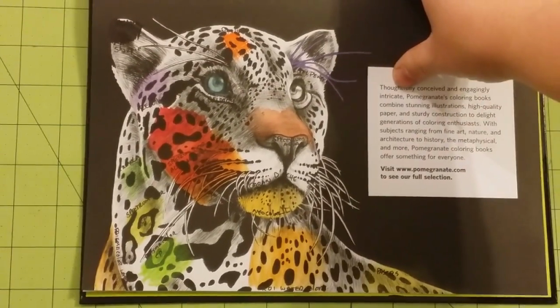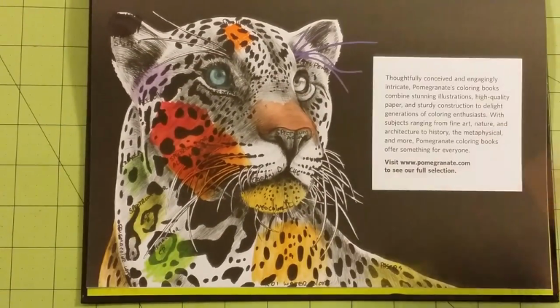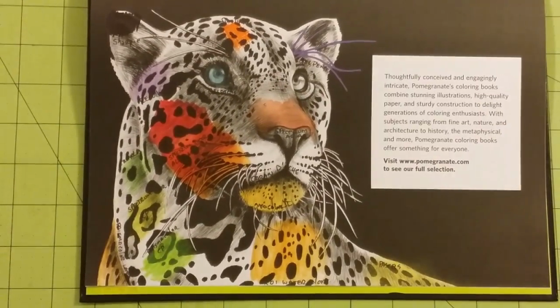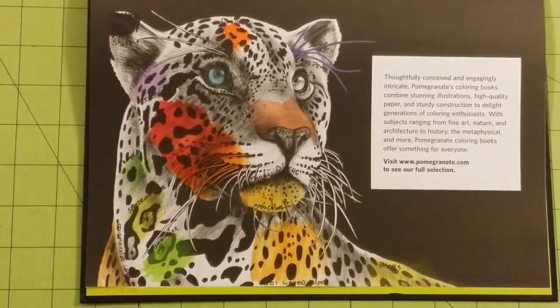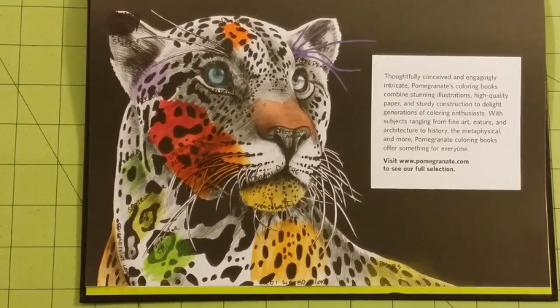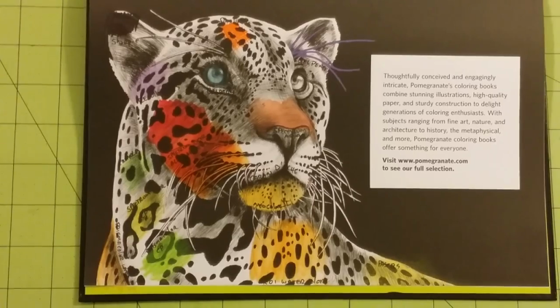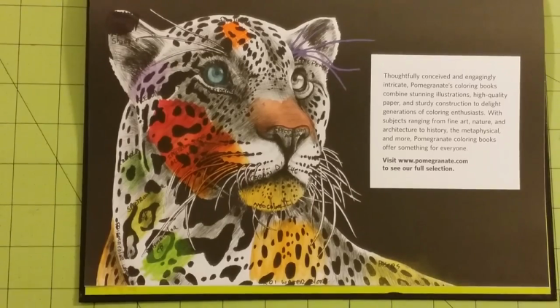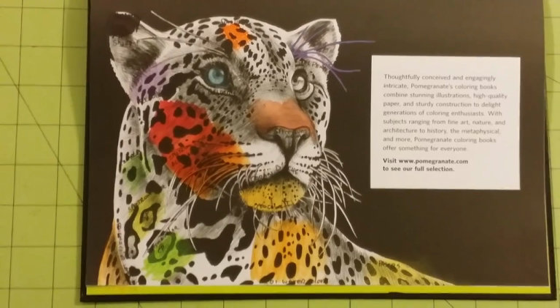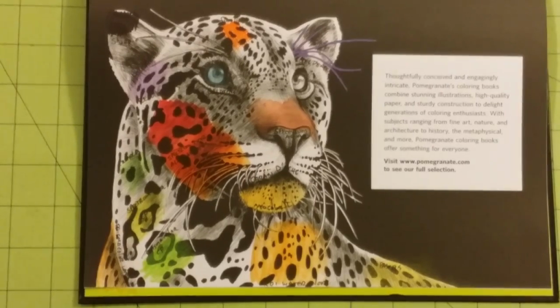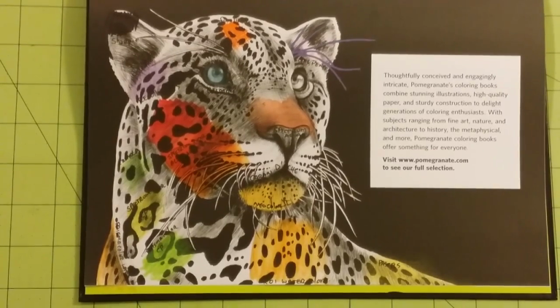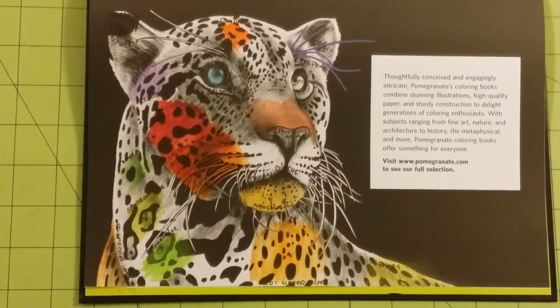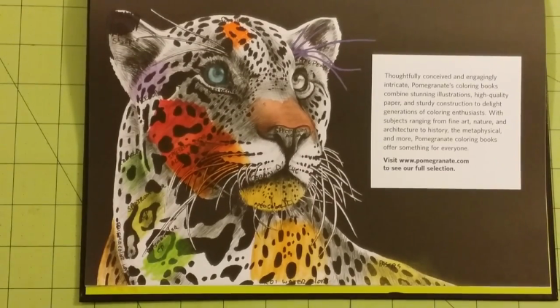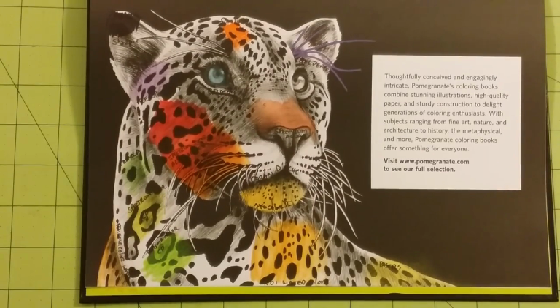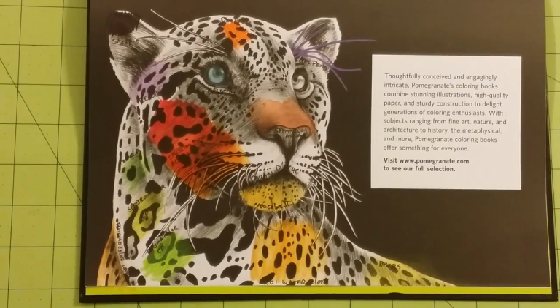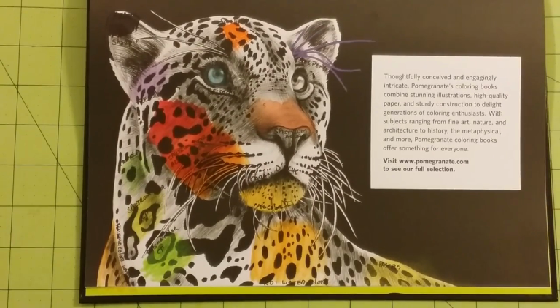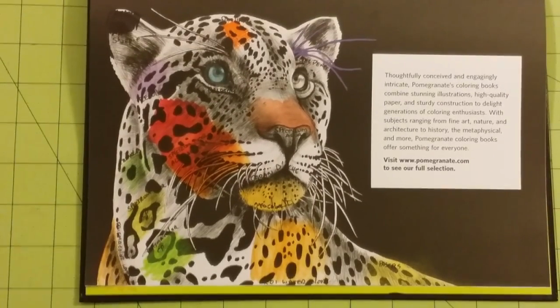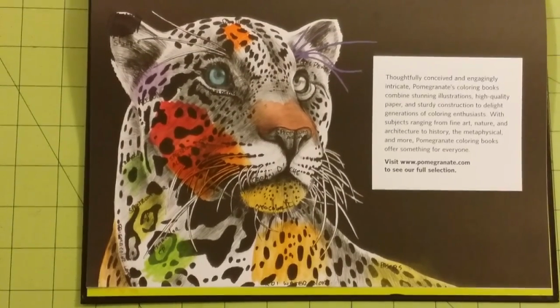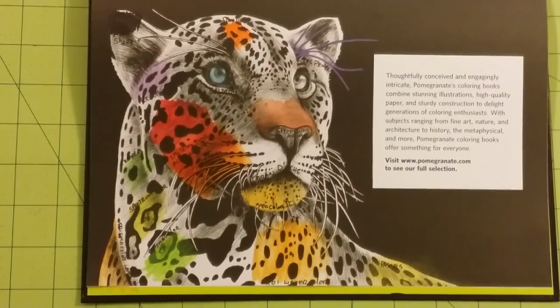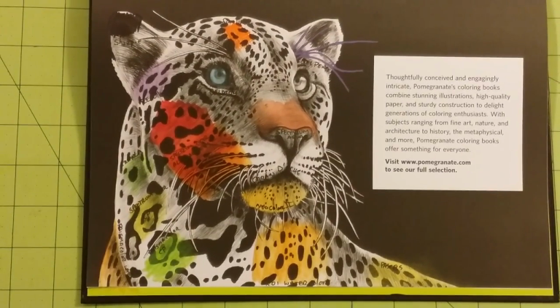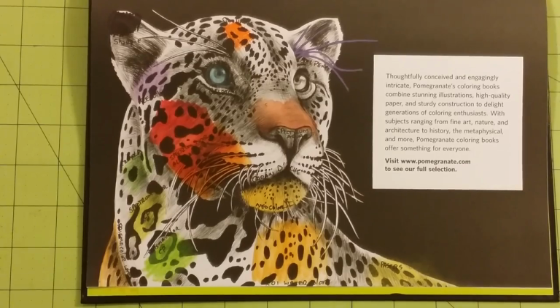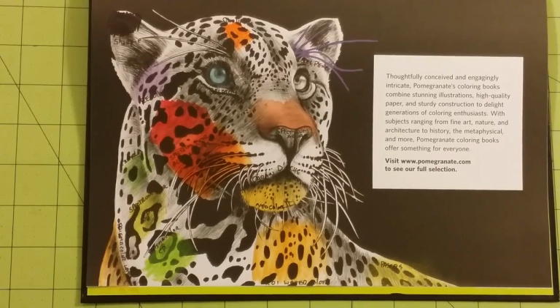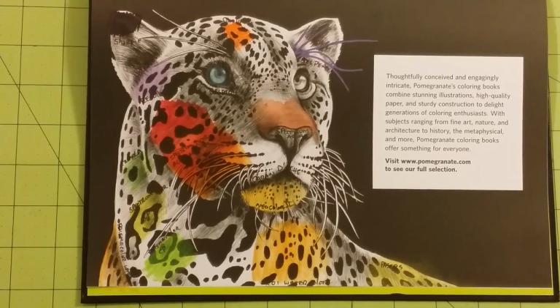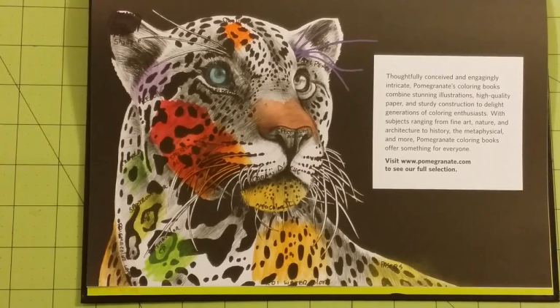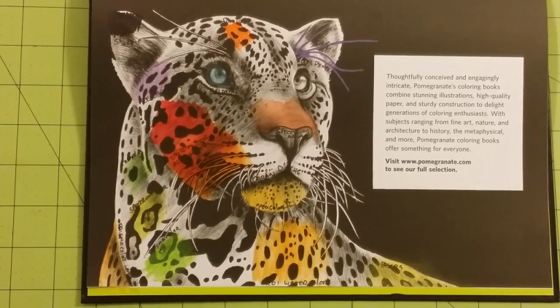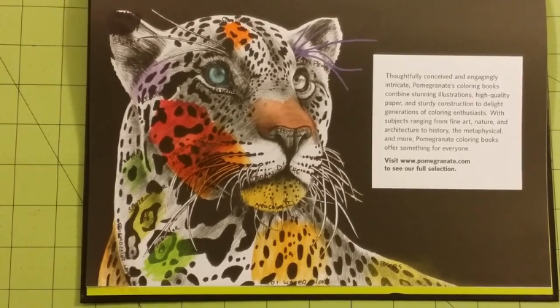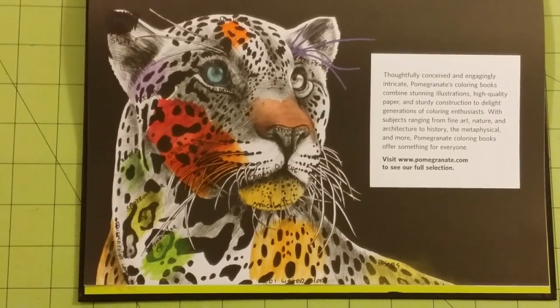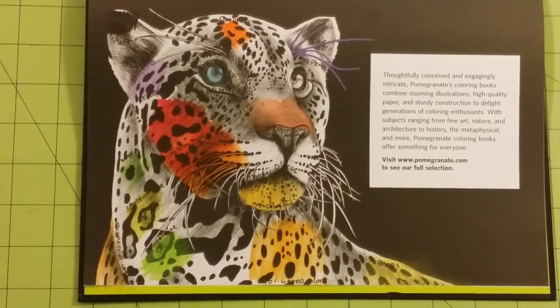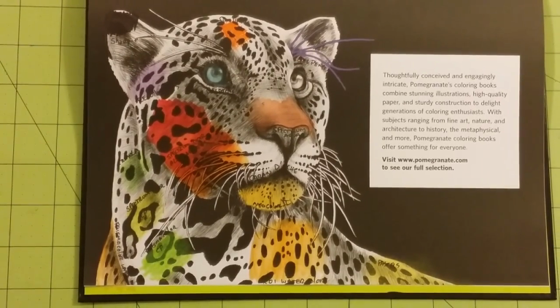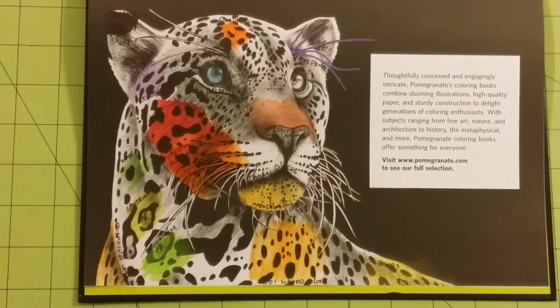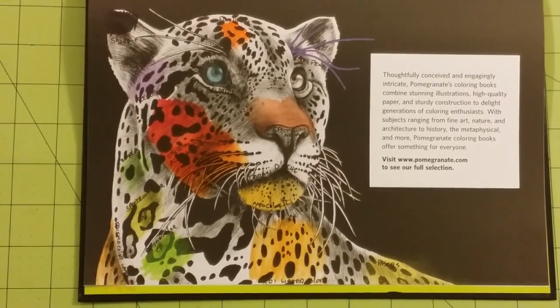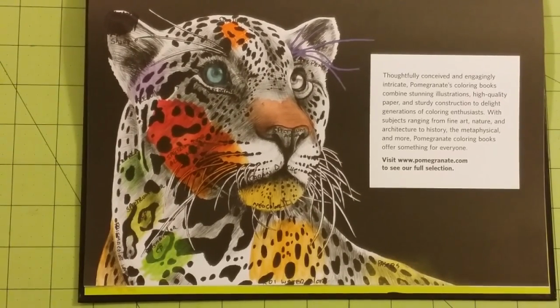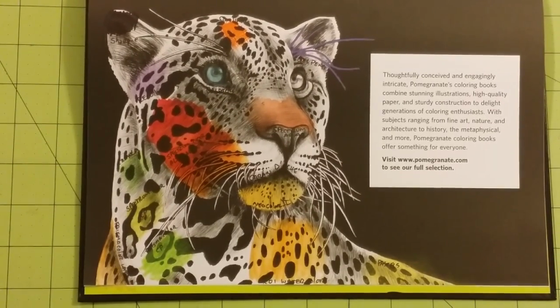I guess I should have done that for the whole video but I didn't think of it. So what I have done here is I have colored places on the picture with different mediums that I have.